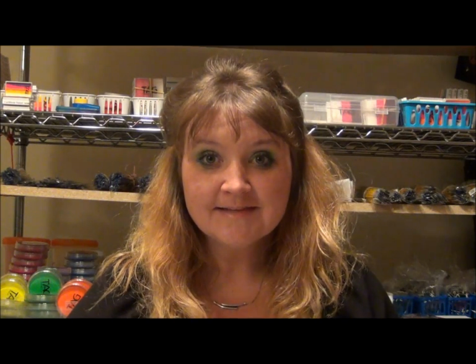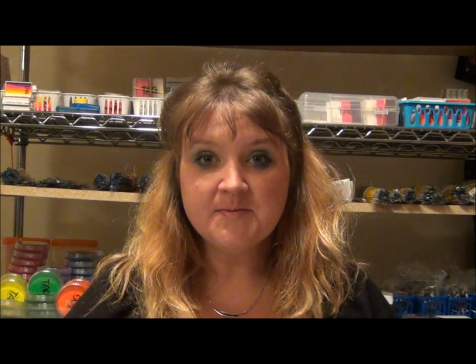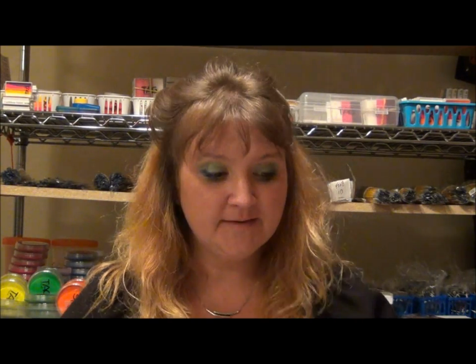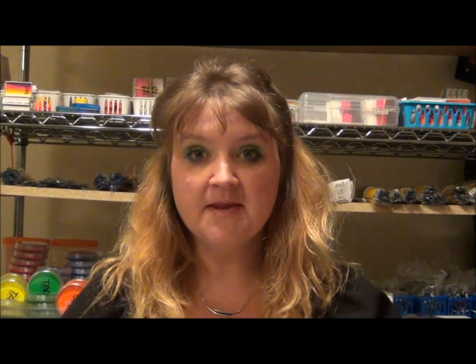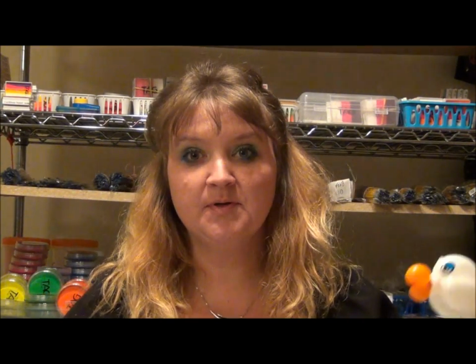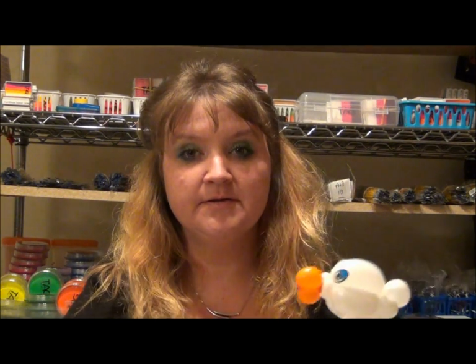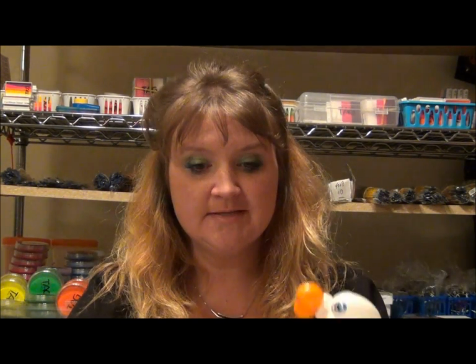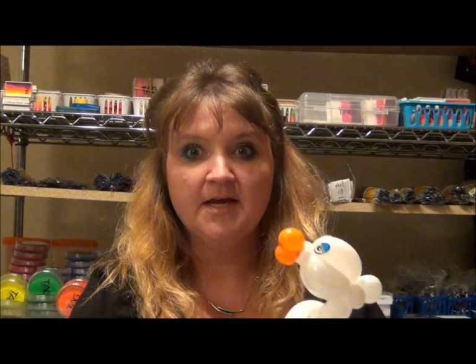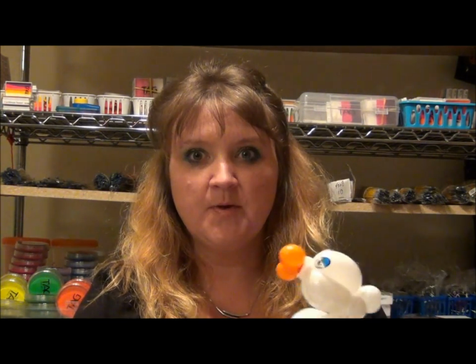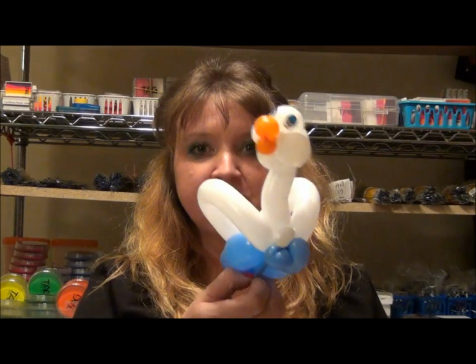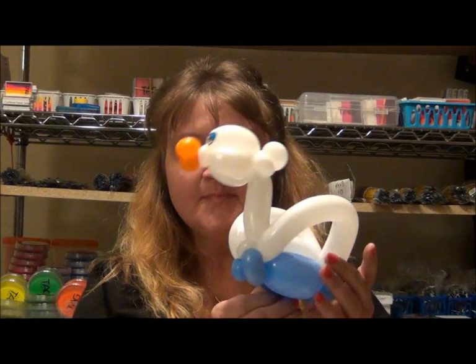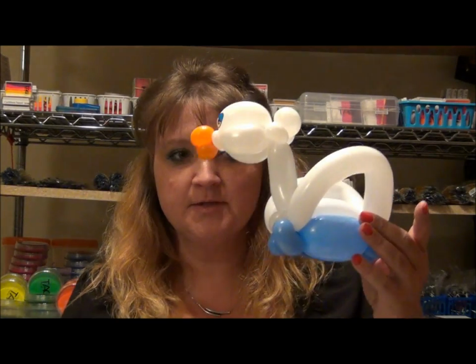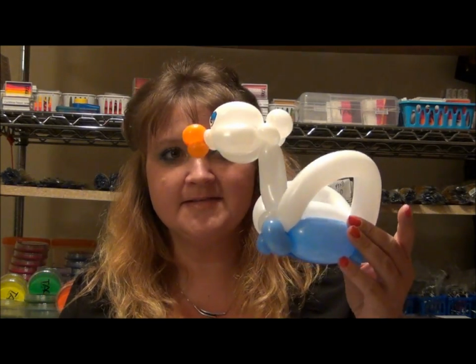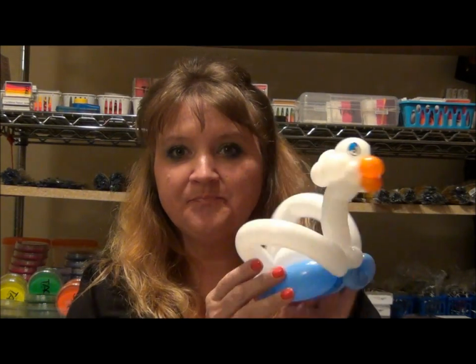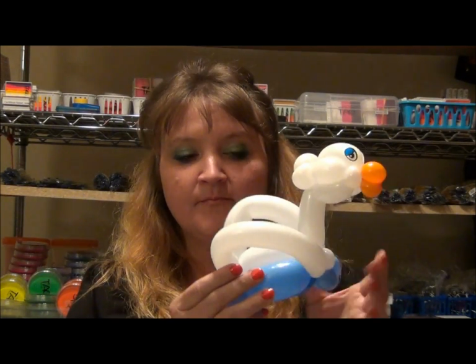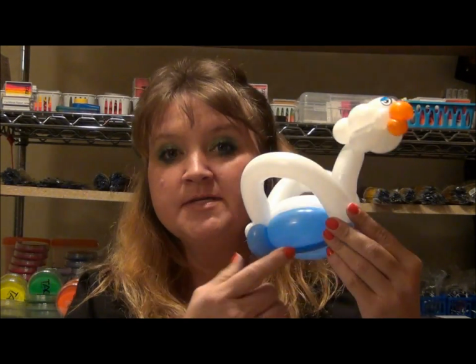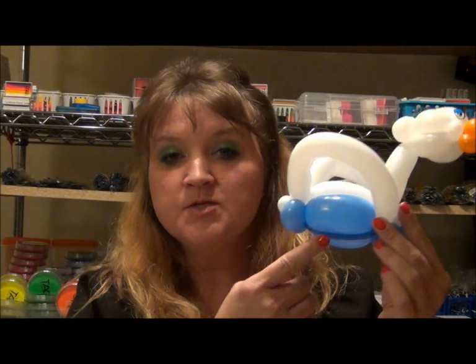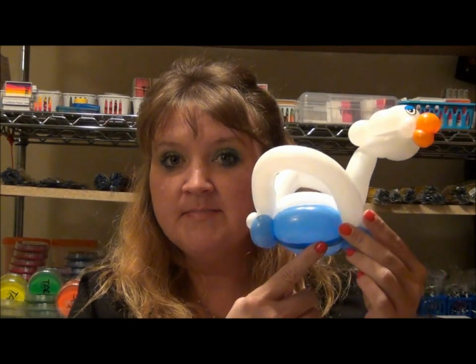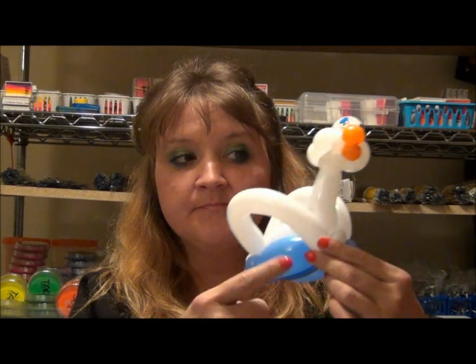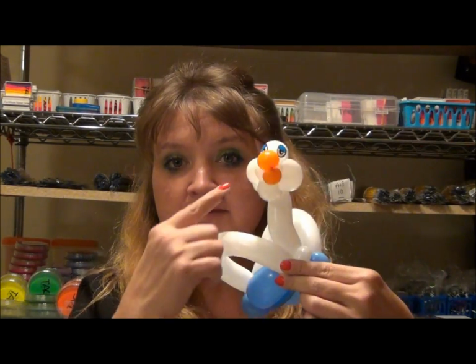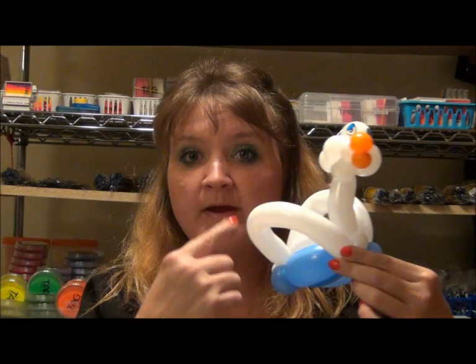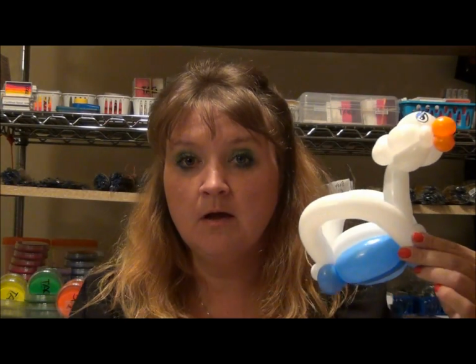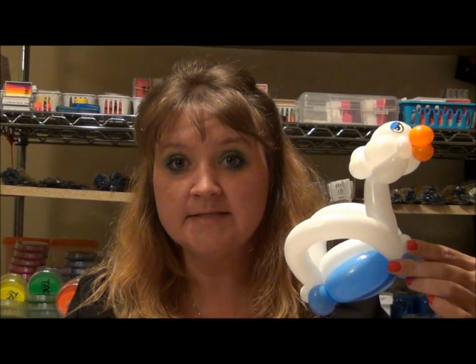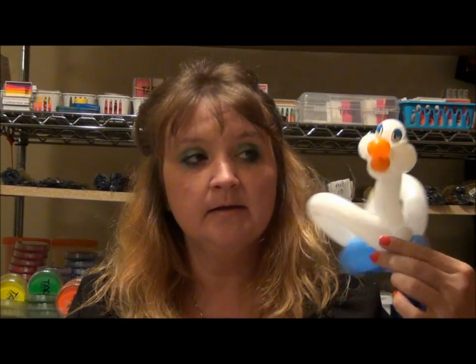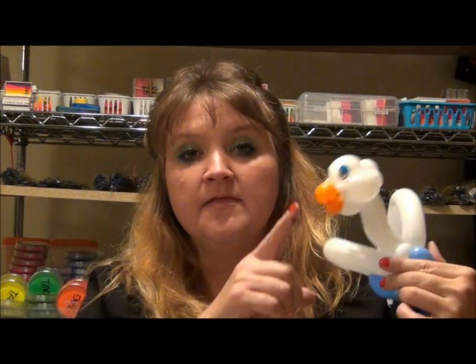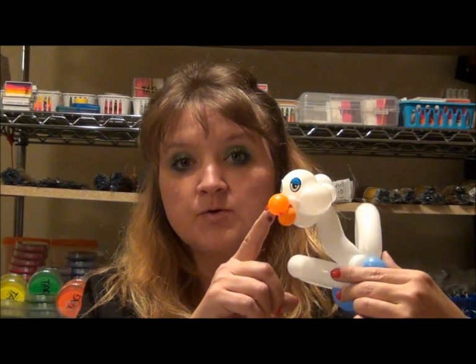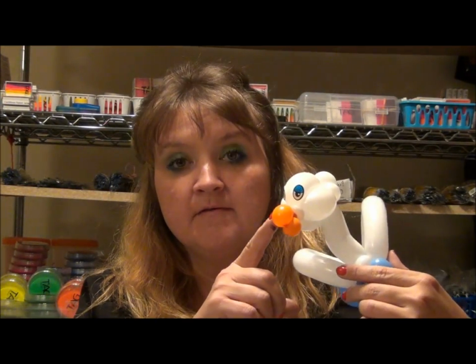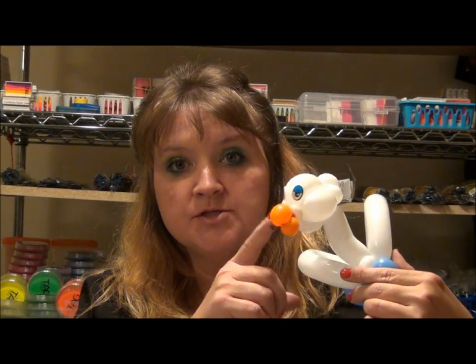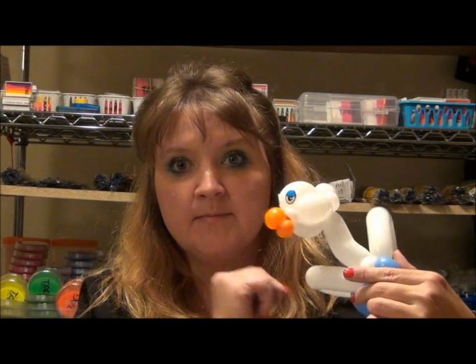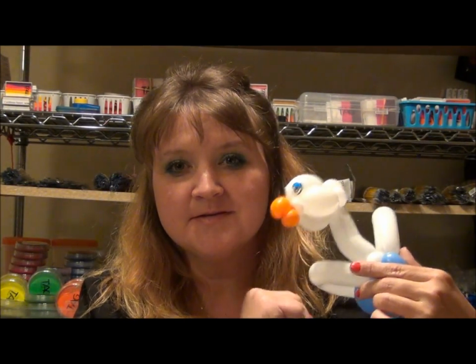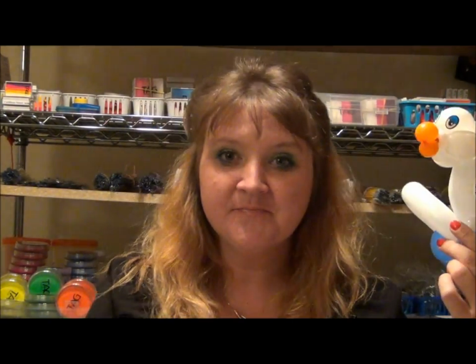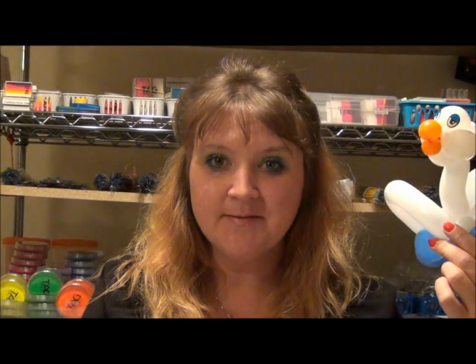Hi guys, welcome back. The next balloon in our series of bracelets is our swan, and she looks like this. She's a 260 base — this is all white, a 160 white, and then a little scrap of orange and eyeball stickers. Here we go.